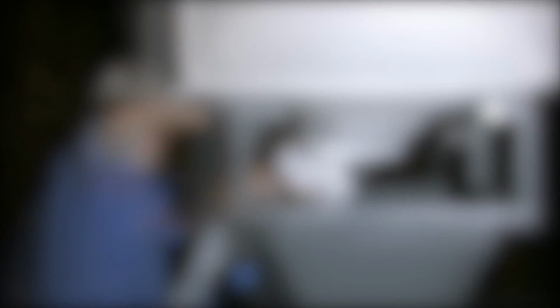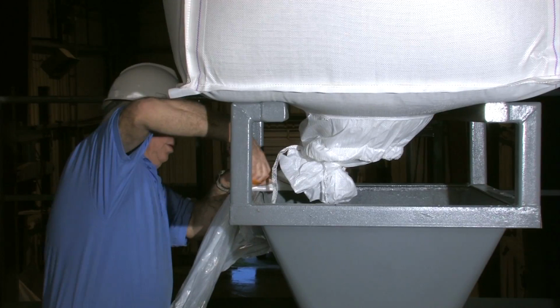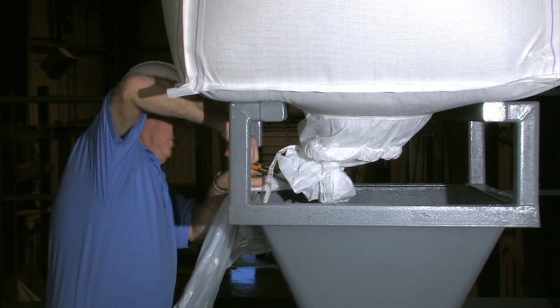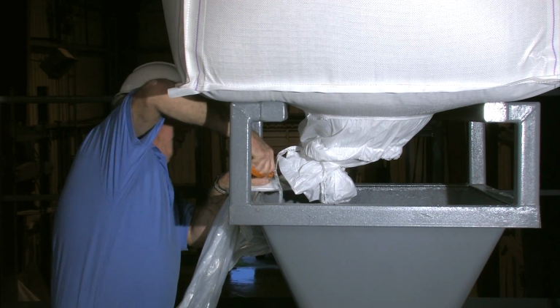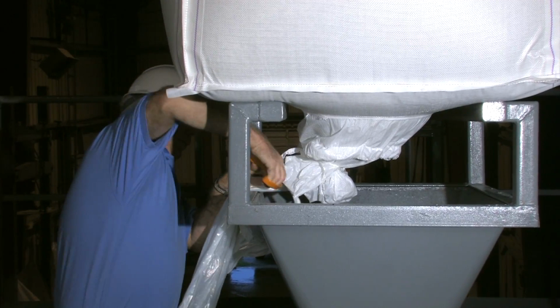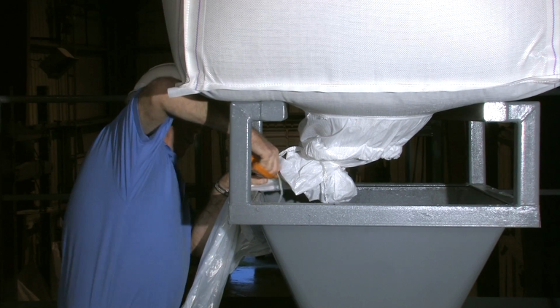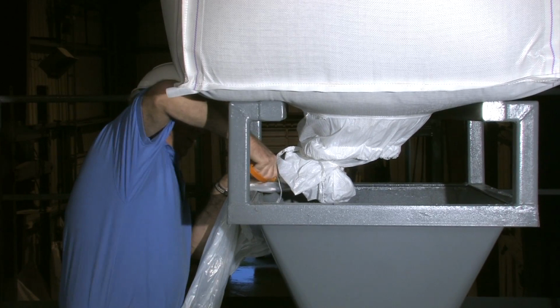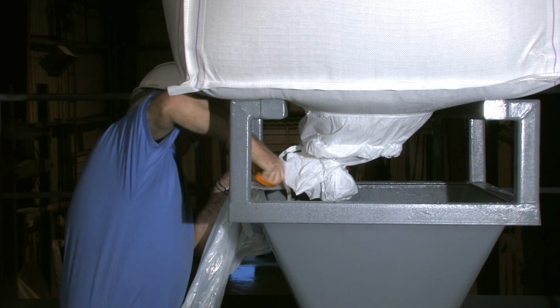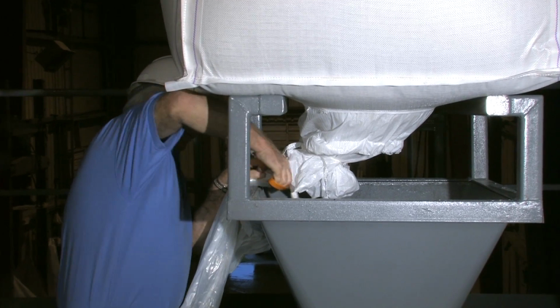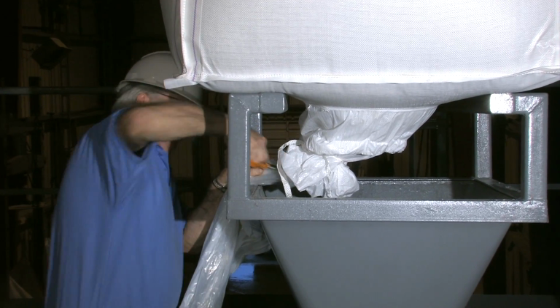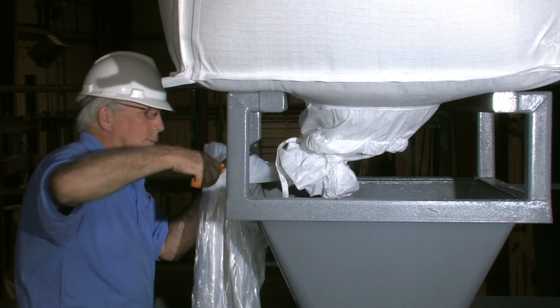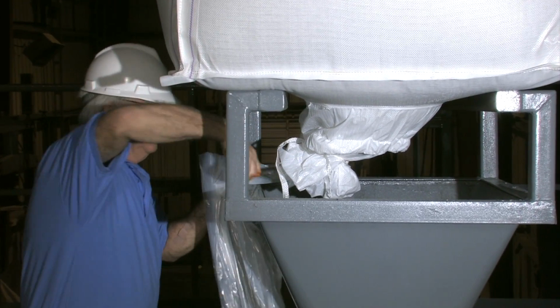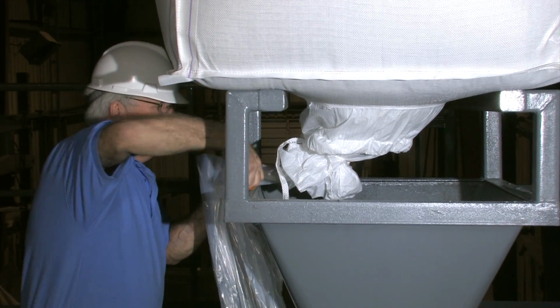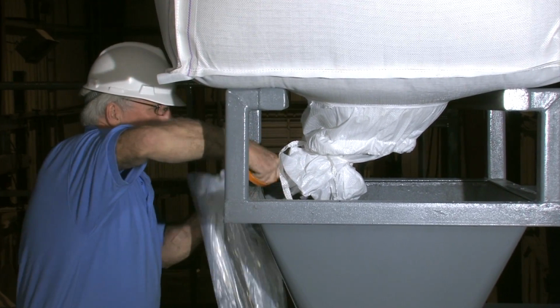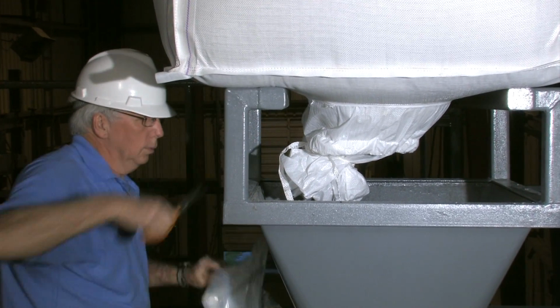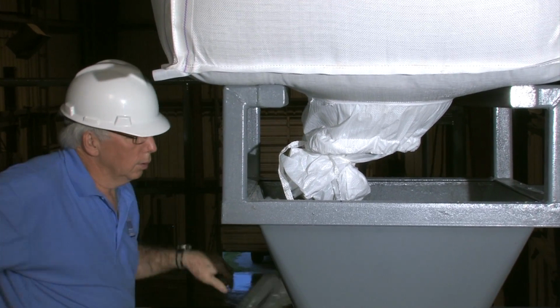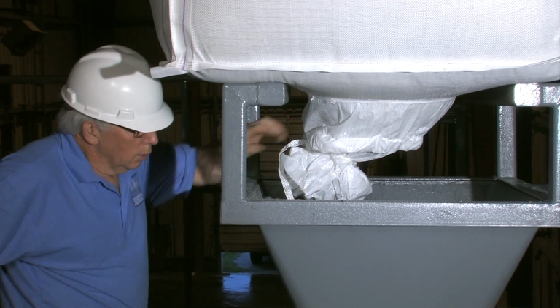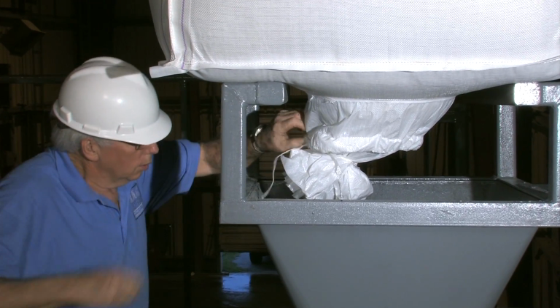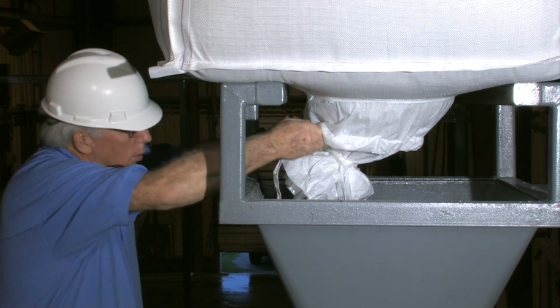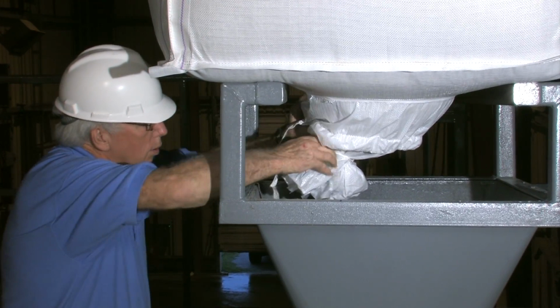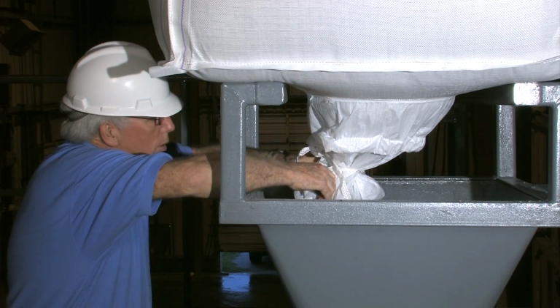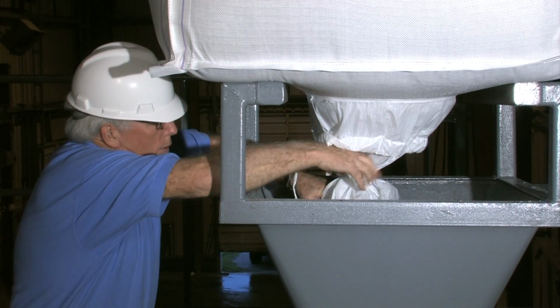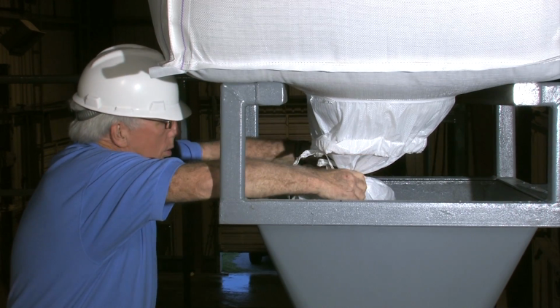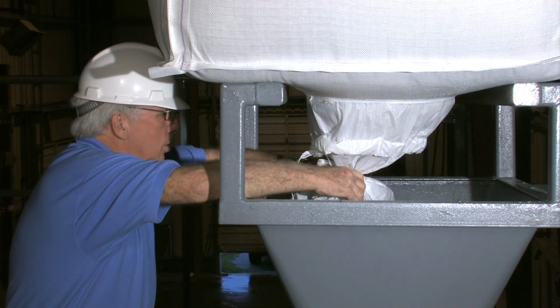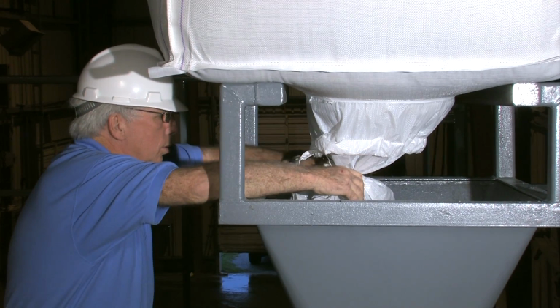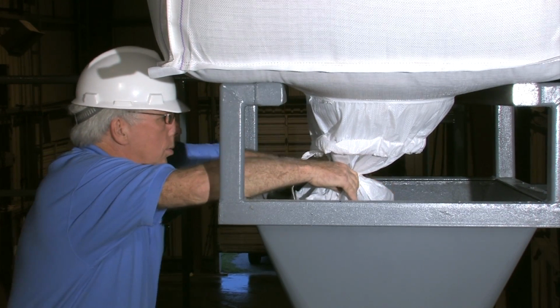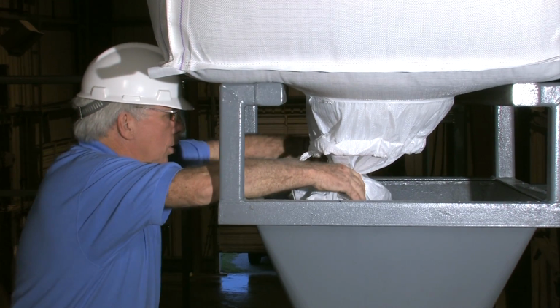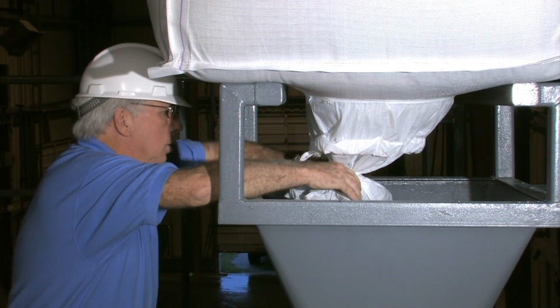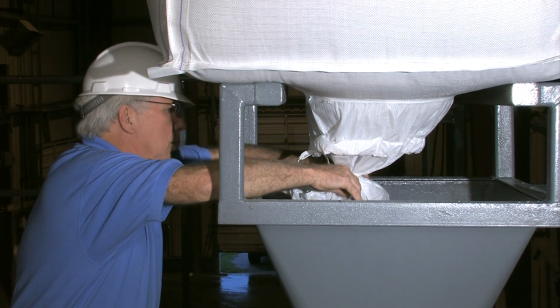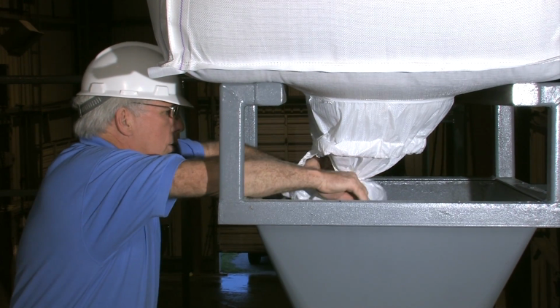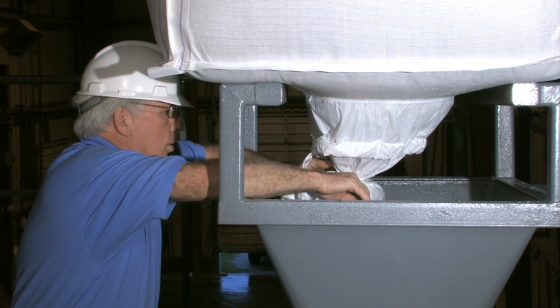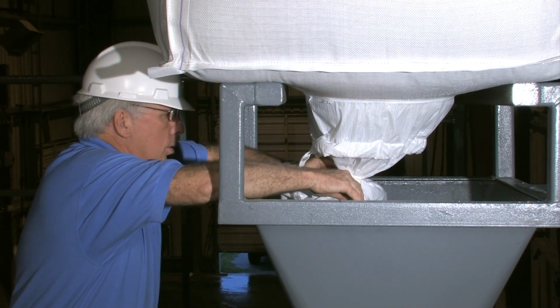Pull the liner out past the discharge spout and cut off the sealed end. Untie the discharge spout to release the product.